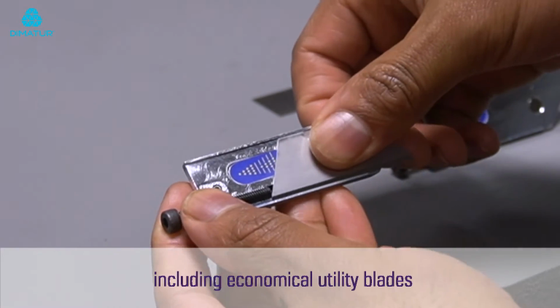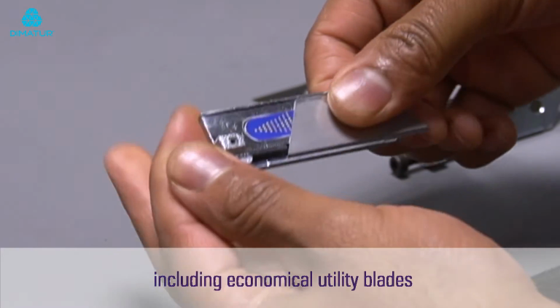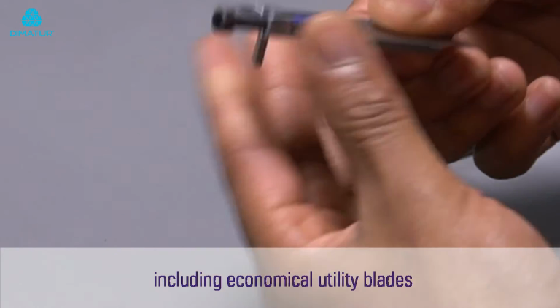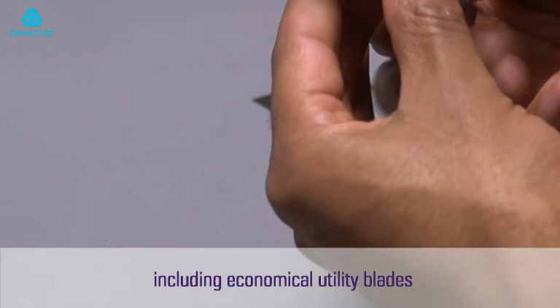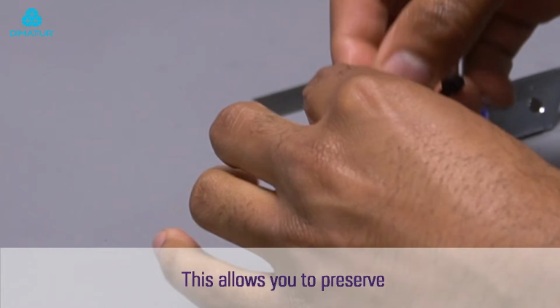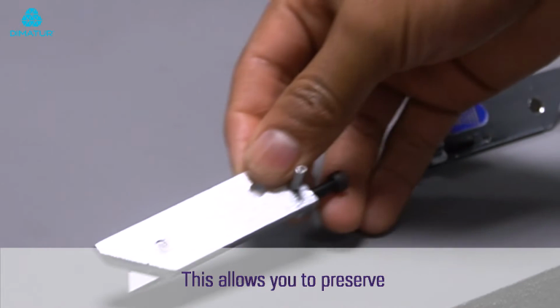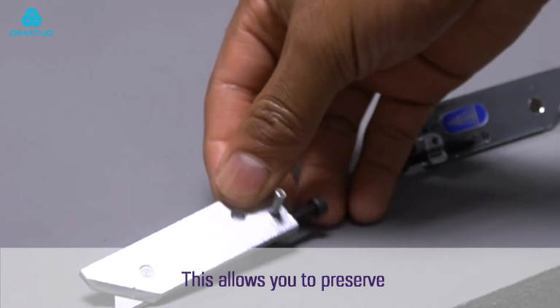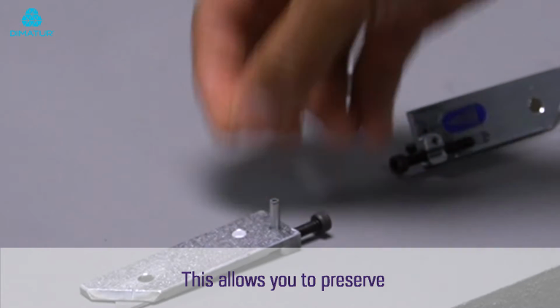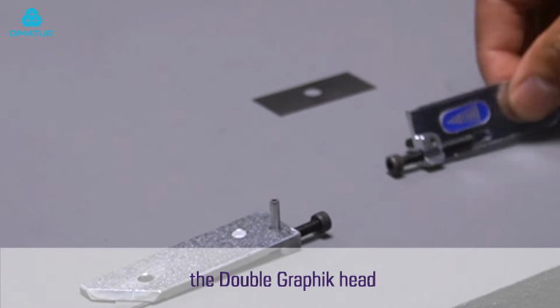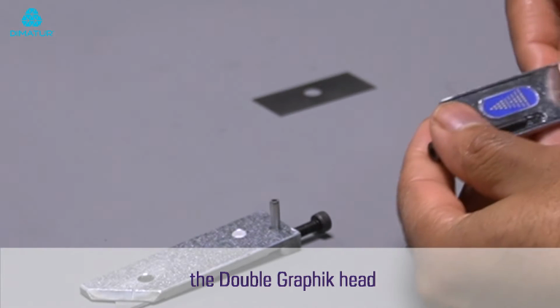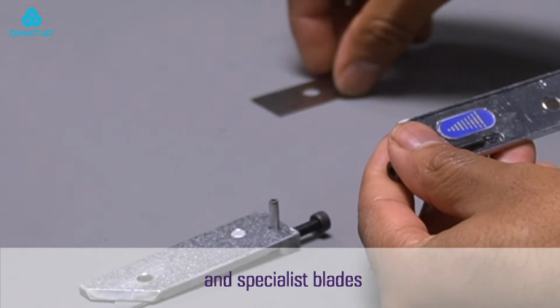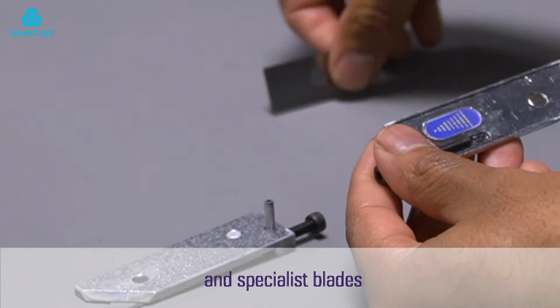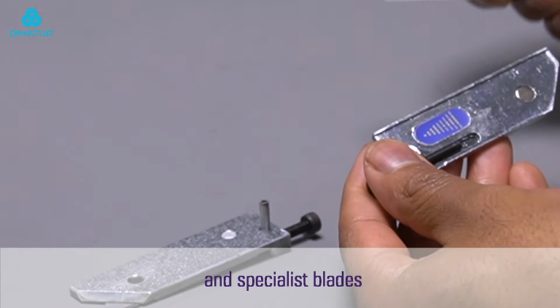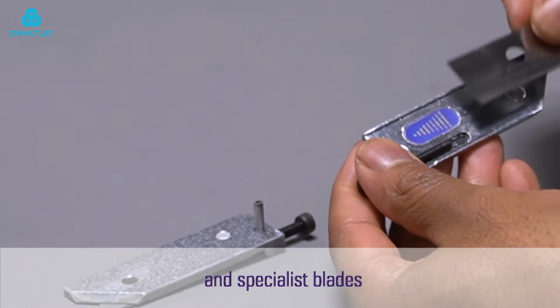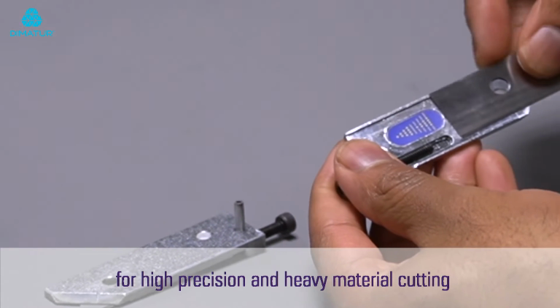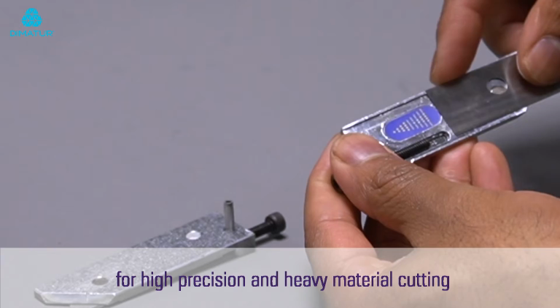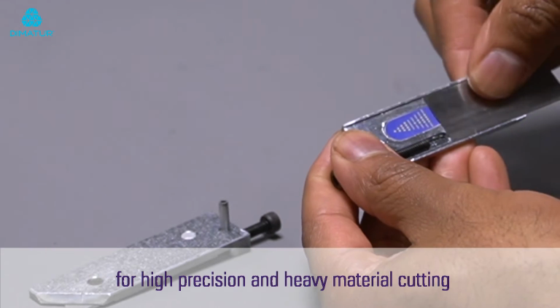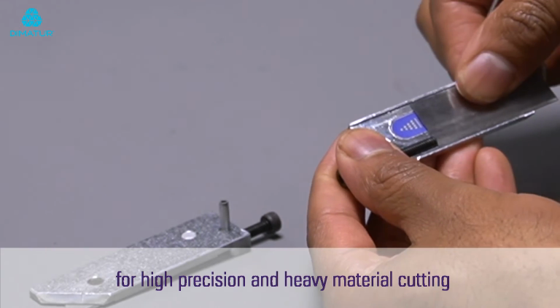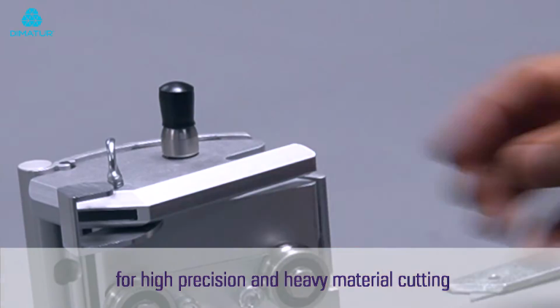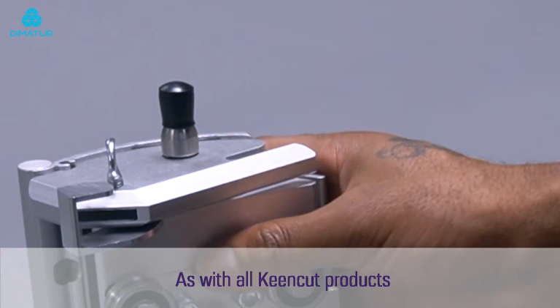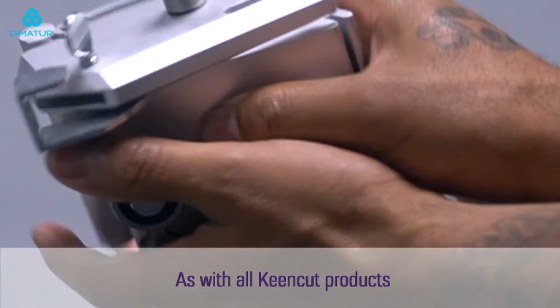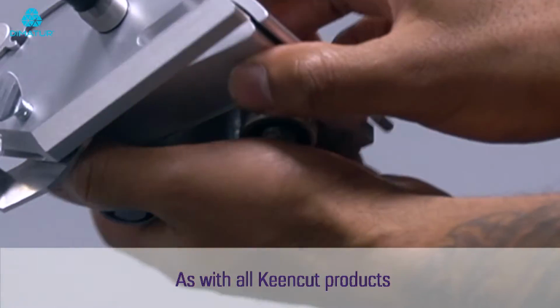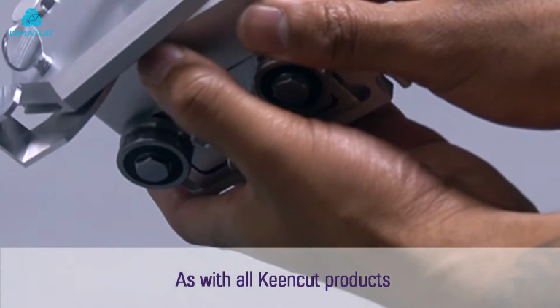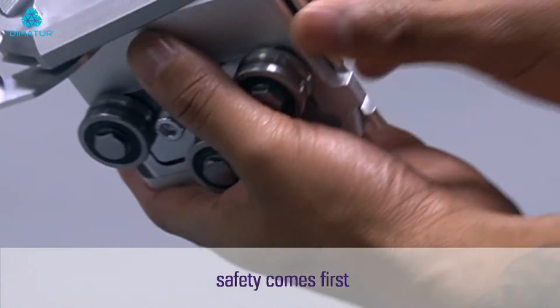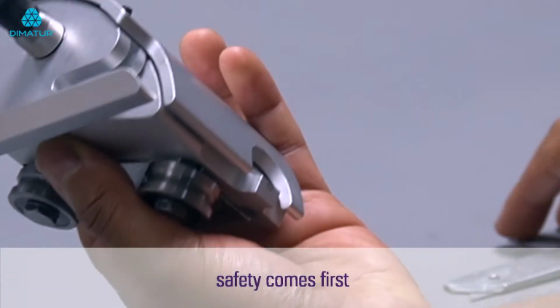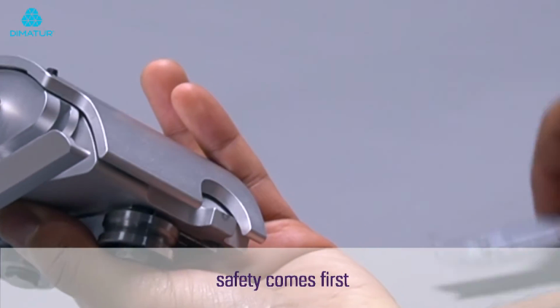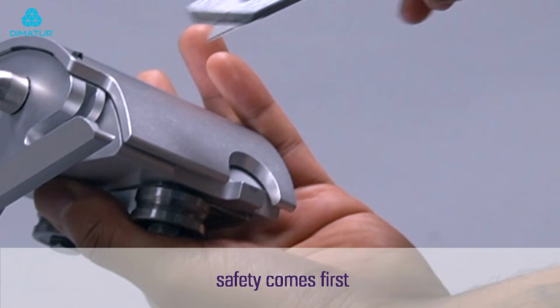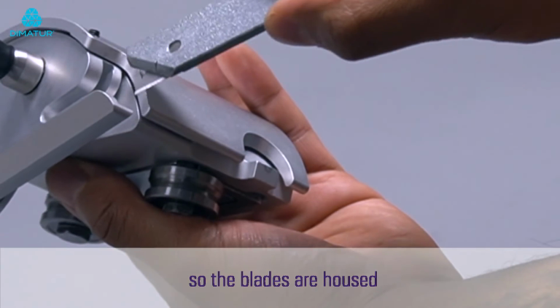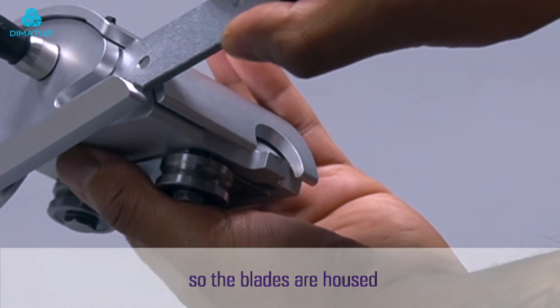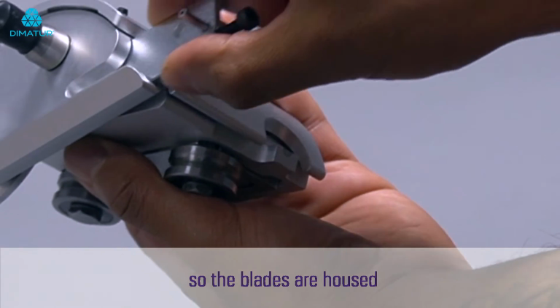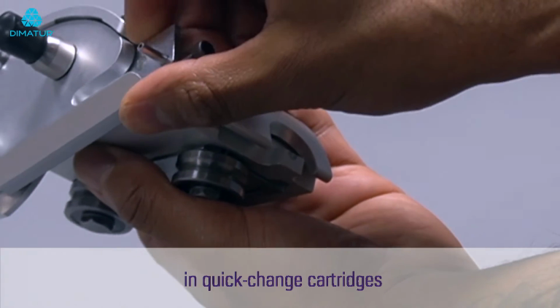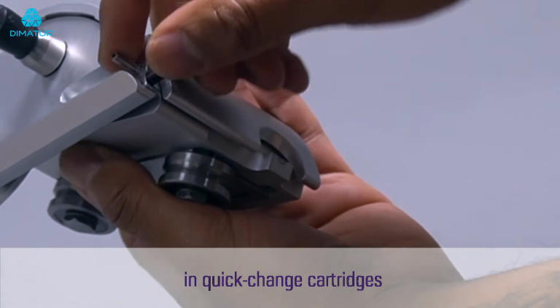The rocker head uses a wide range of blades, including economical utility blades. This allows you to preserve the double graphic head and specialist blades for high precision and heavy material cutting.